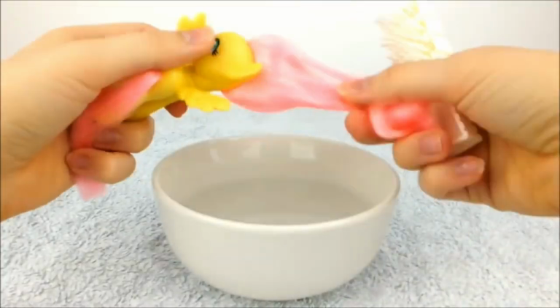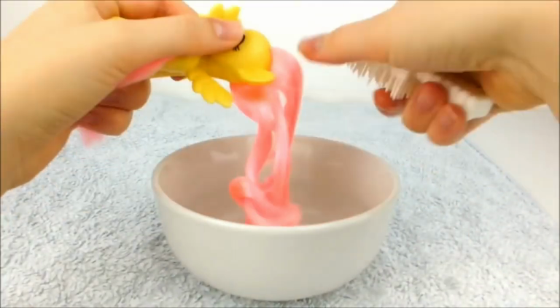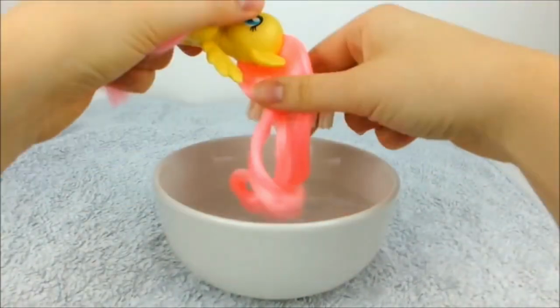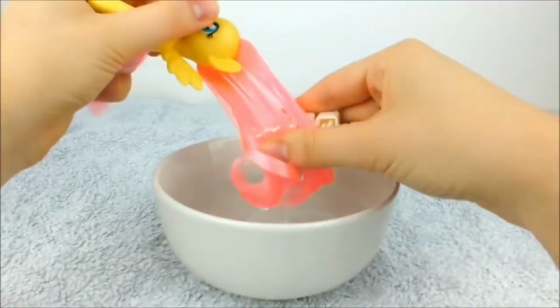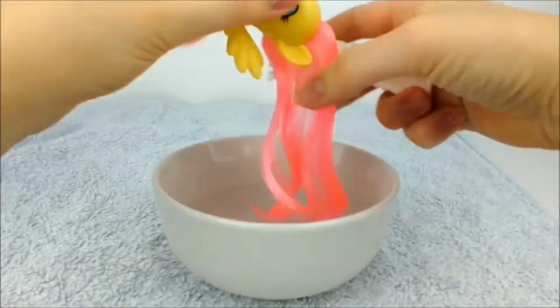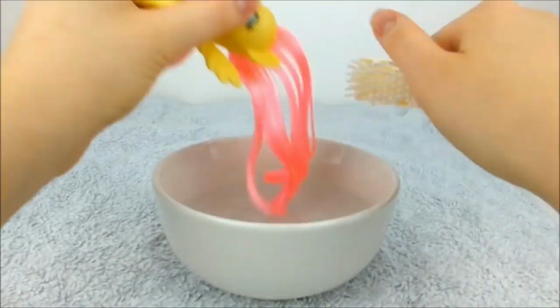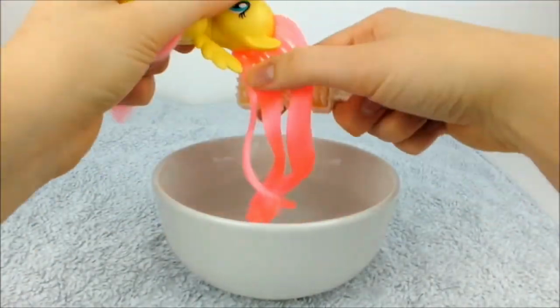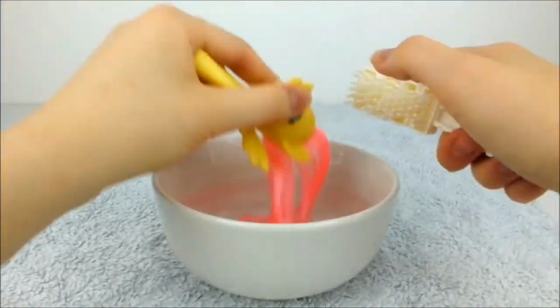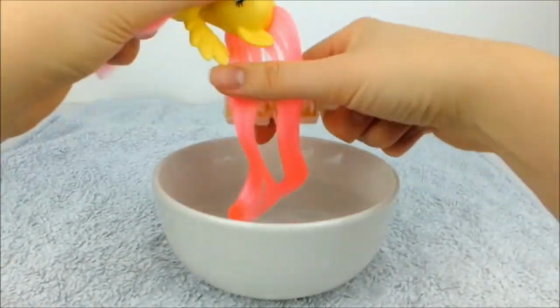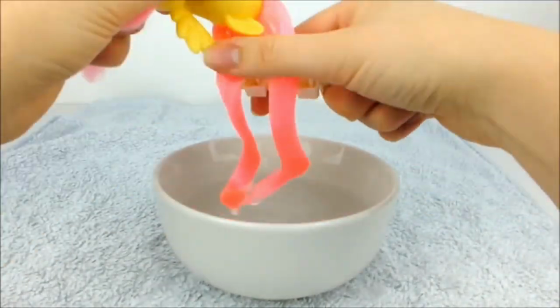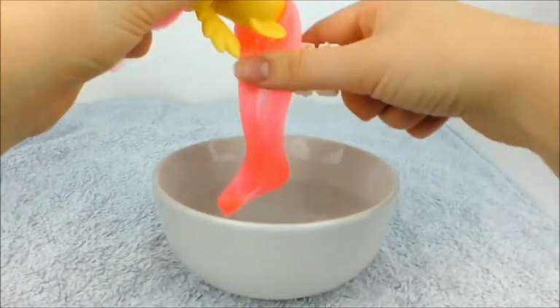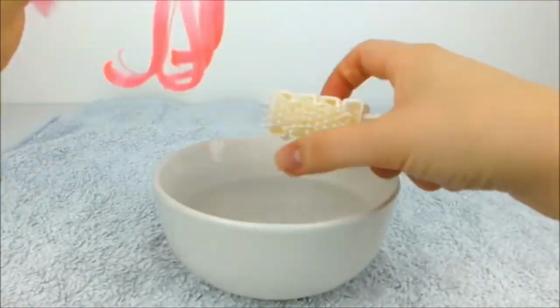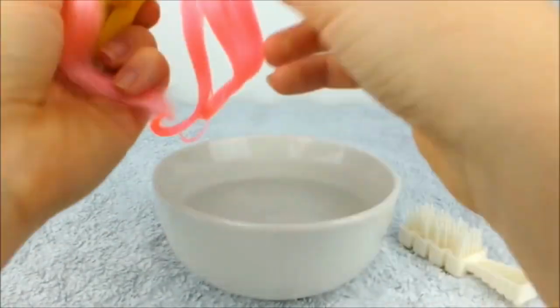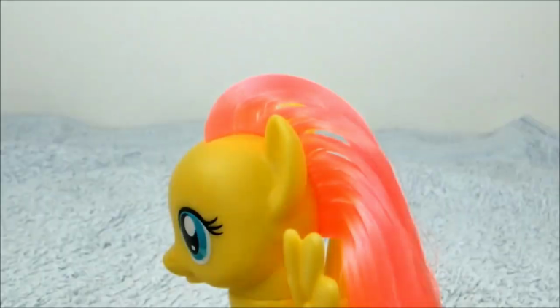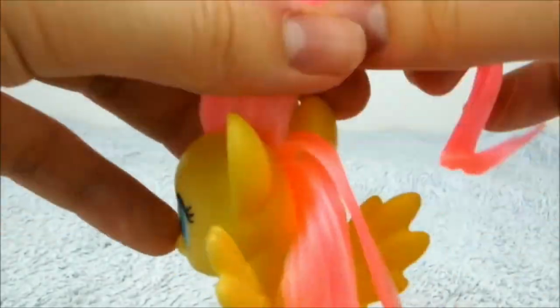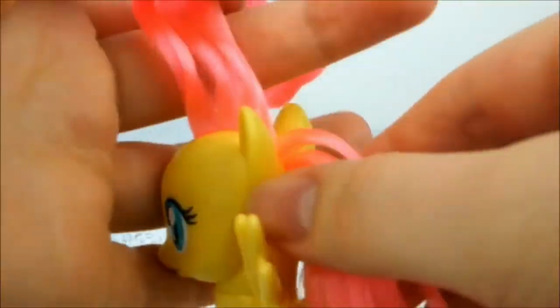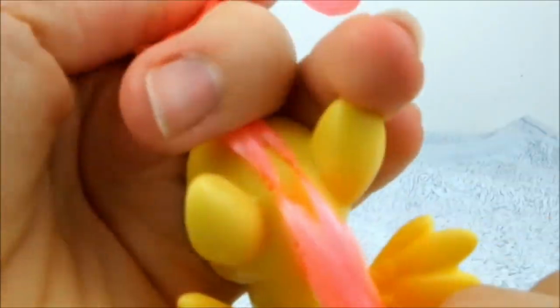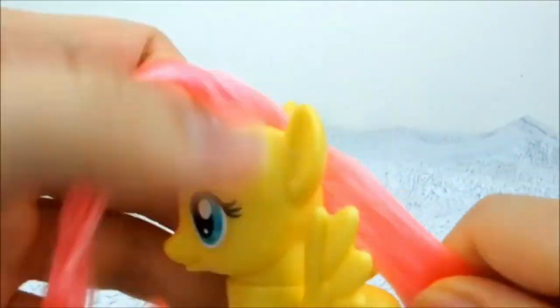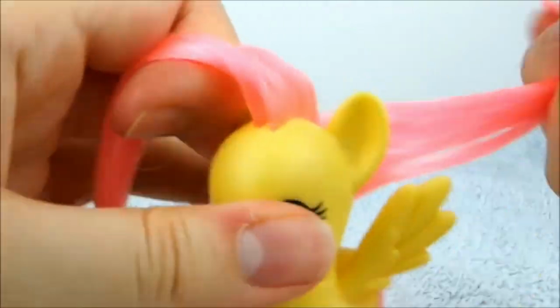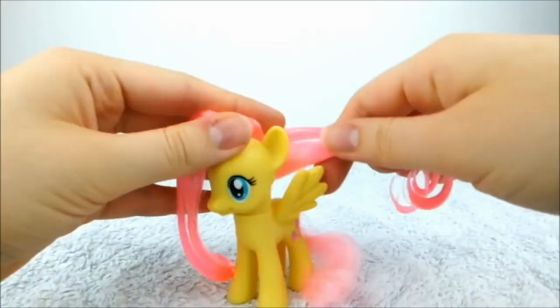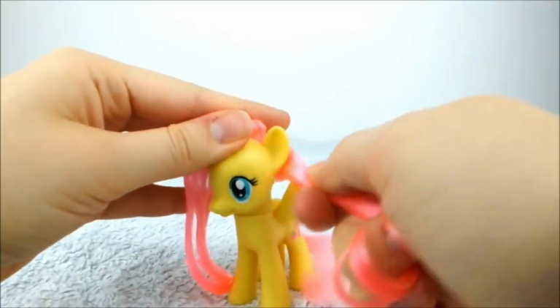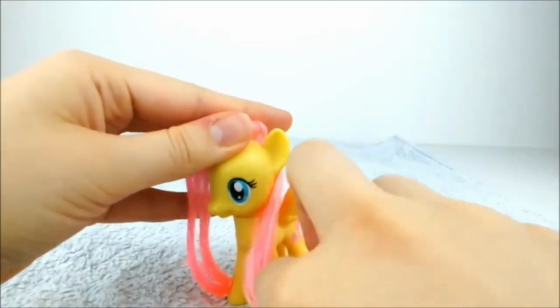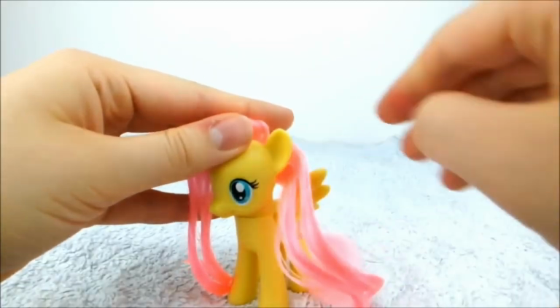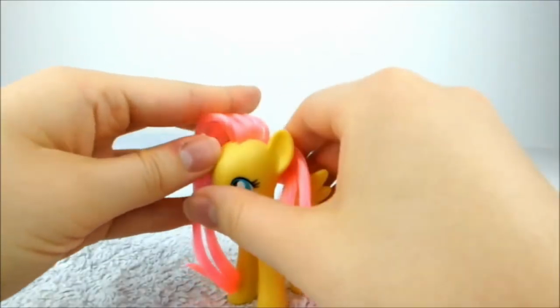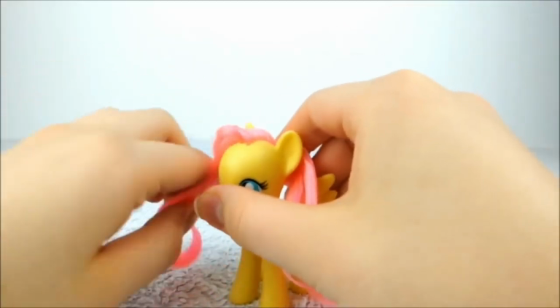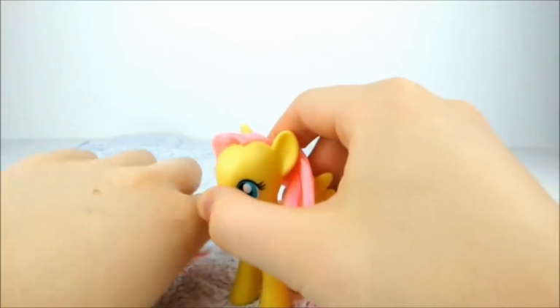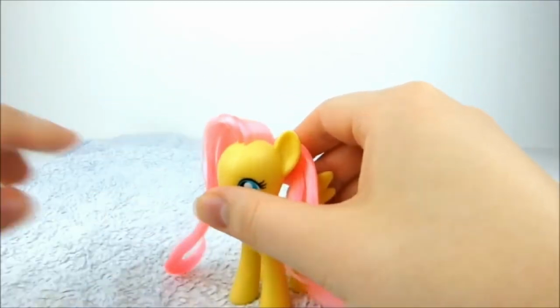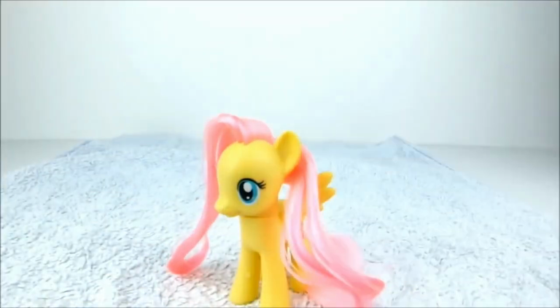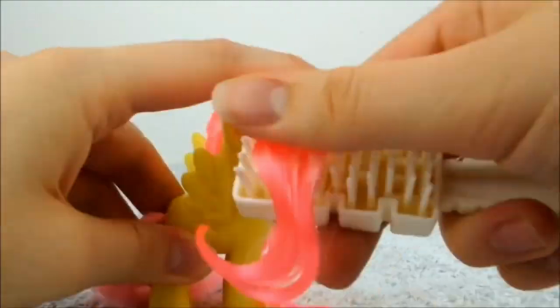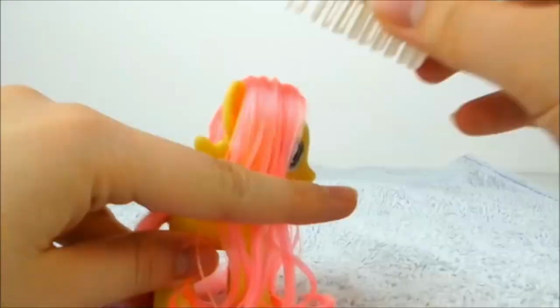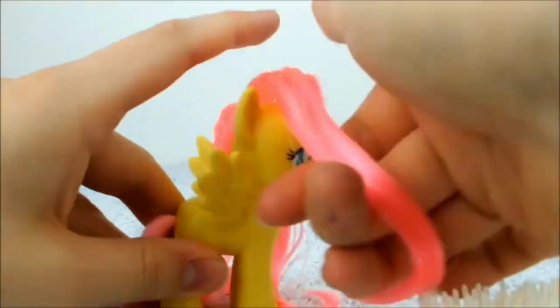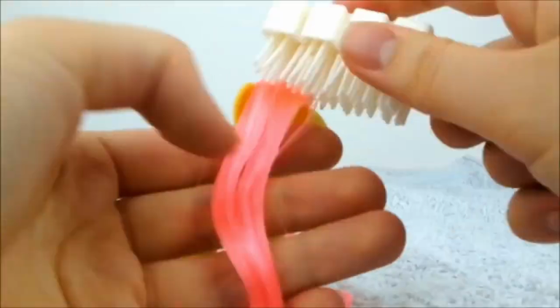First, soak Fluttershy's mane in the water and brush through it until it's smooth. Then split her mane right between her ears. Pull the lower half to the display side and the top half to the opposite side. Brush through and smooth both halves.